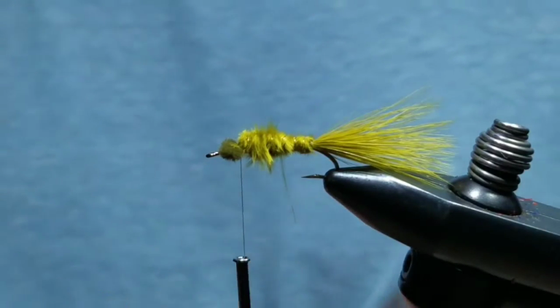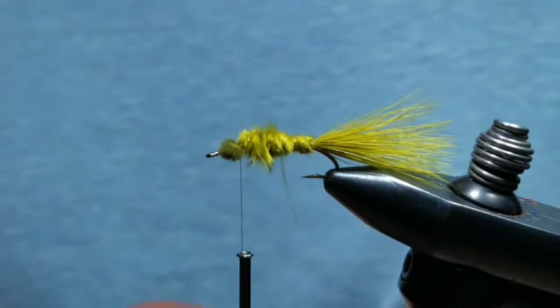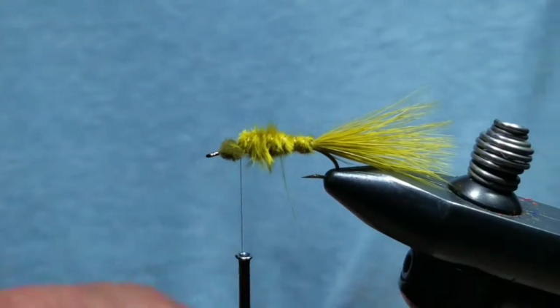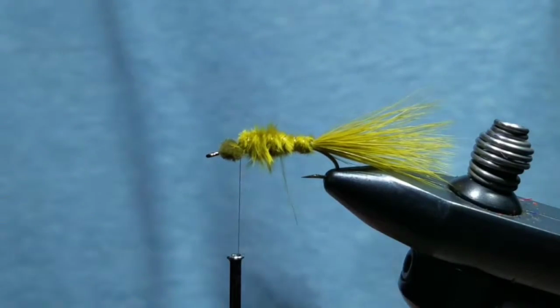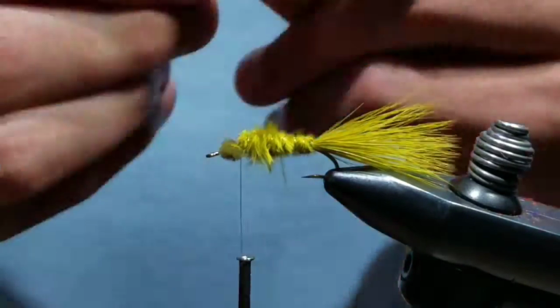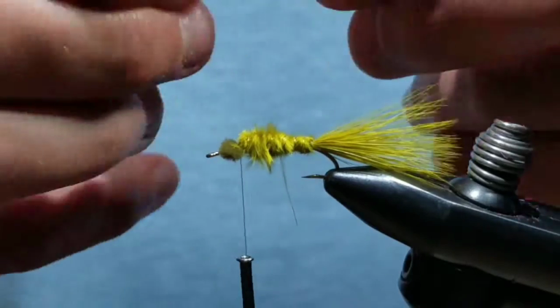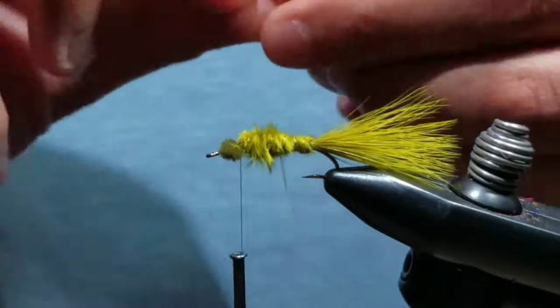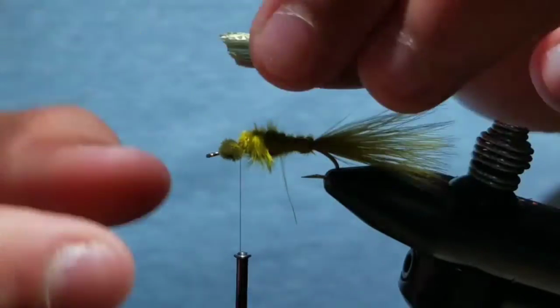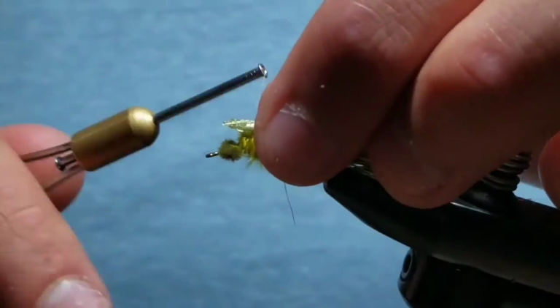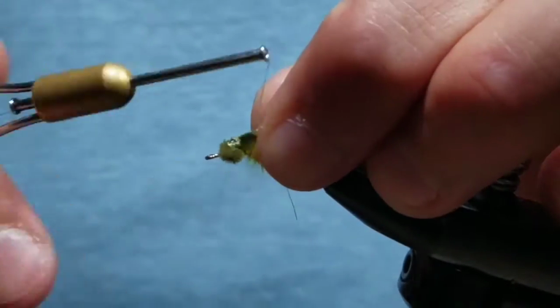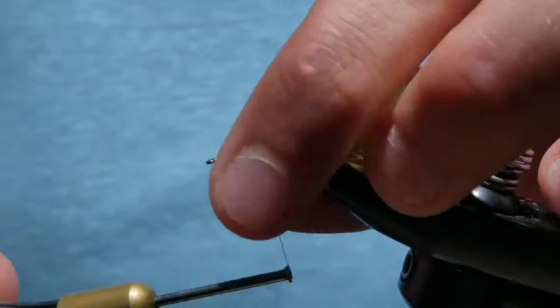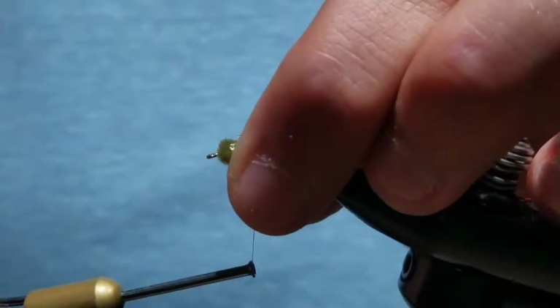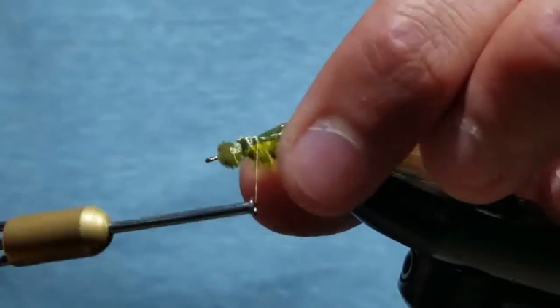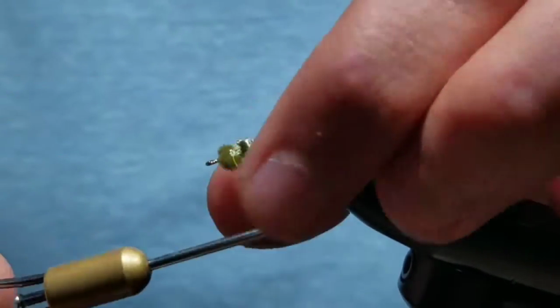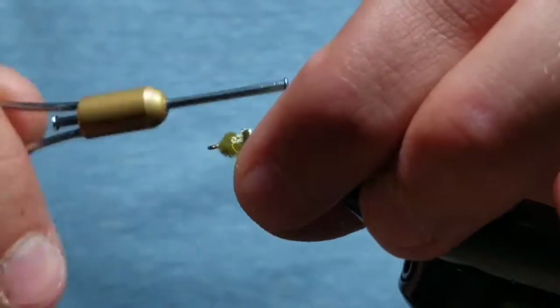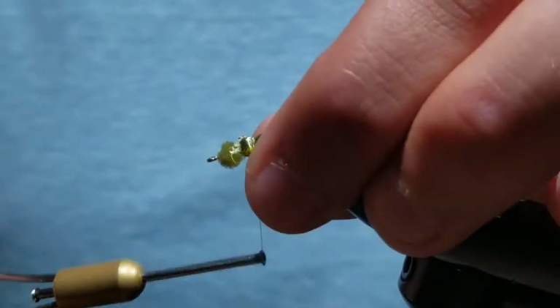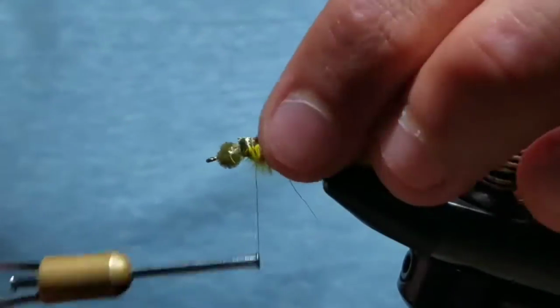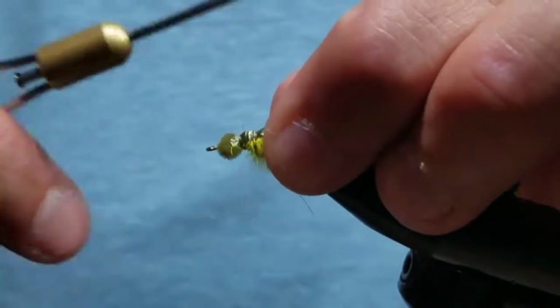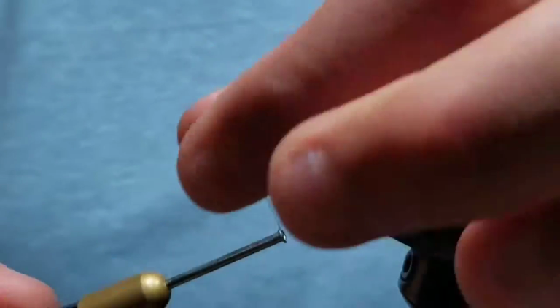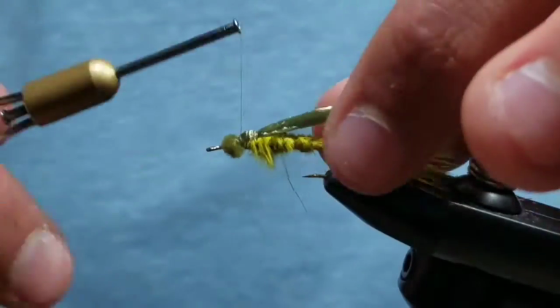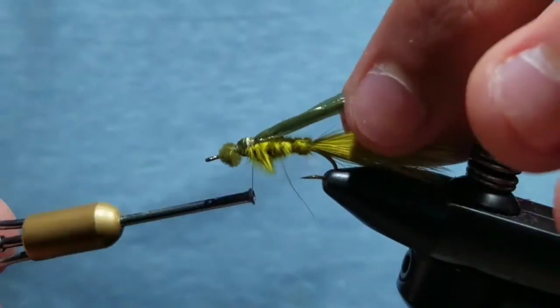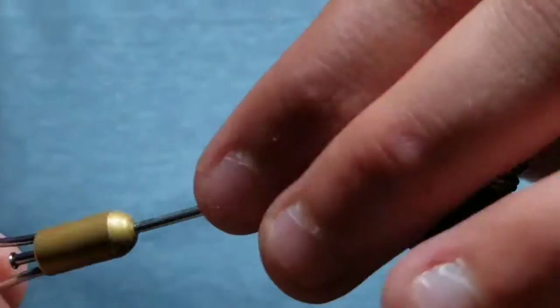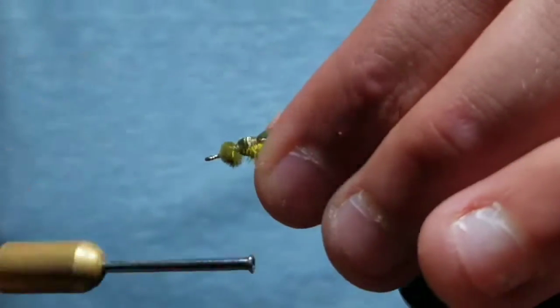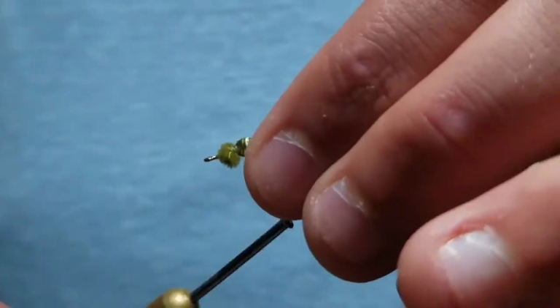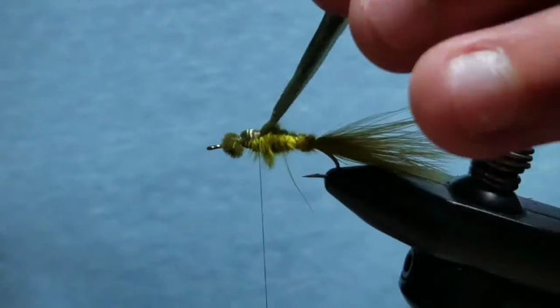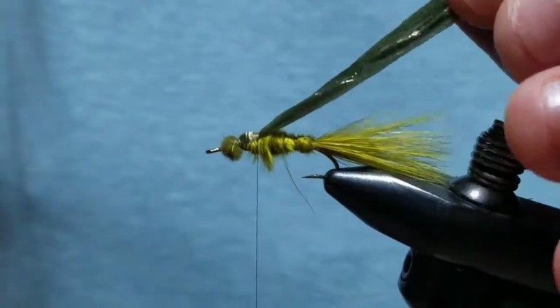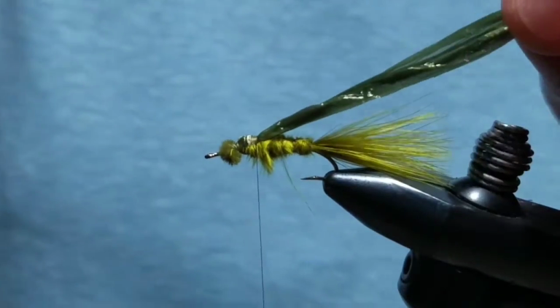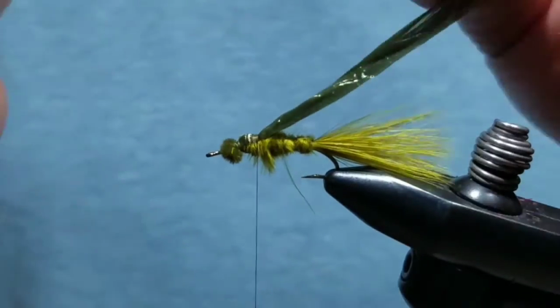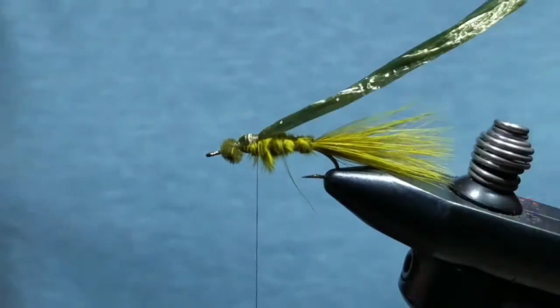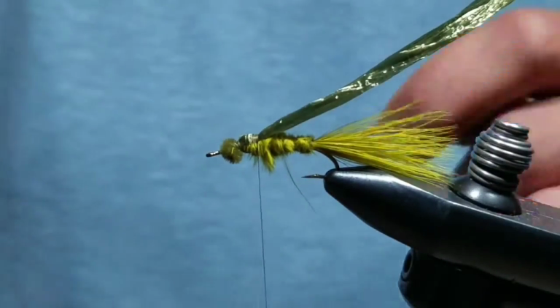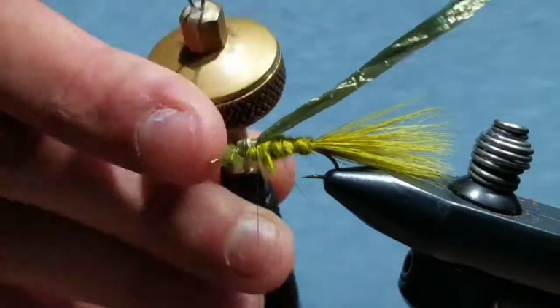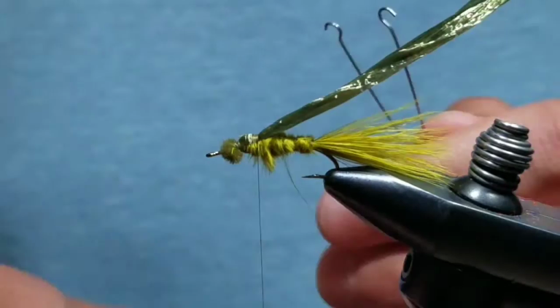Tie the butt end of the swiss straw down behind the eyes and wrap back over the marabou a little bit. The thorax should be about one-third of the hook shank in length. Now grab an after shaft pheasant tail fiber.